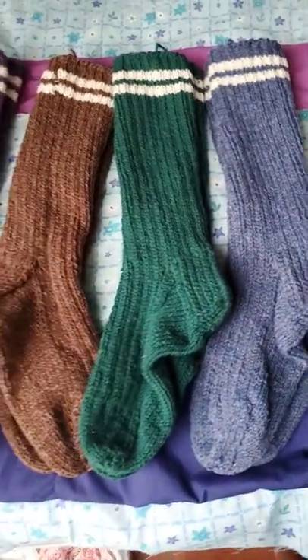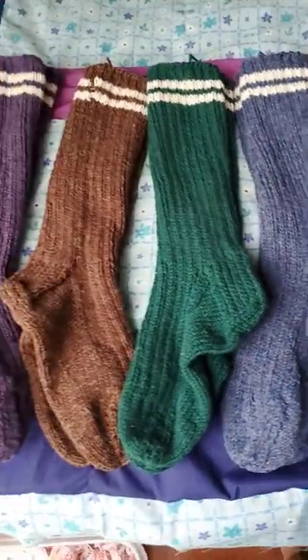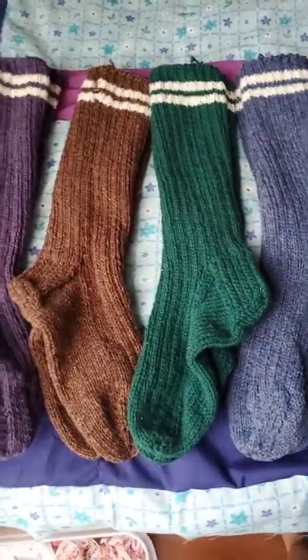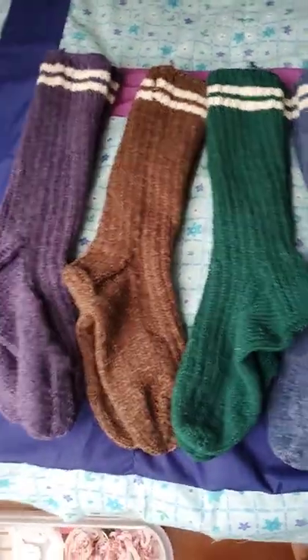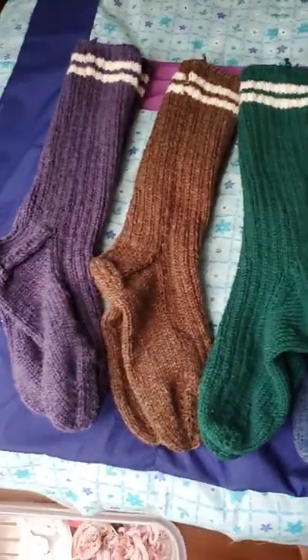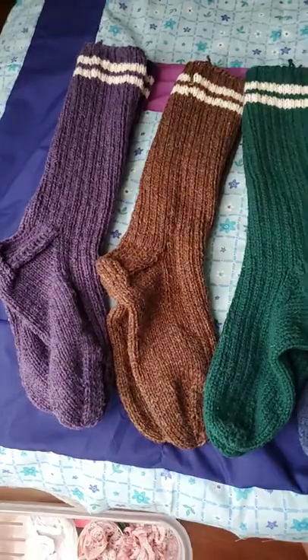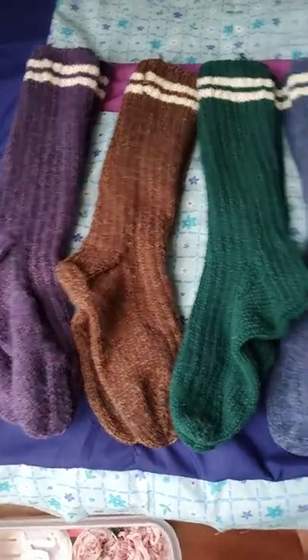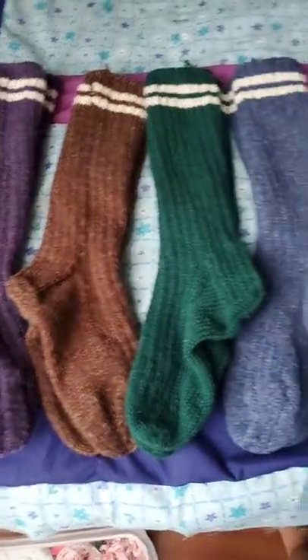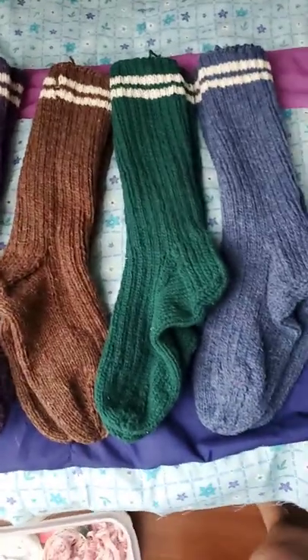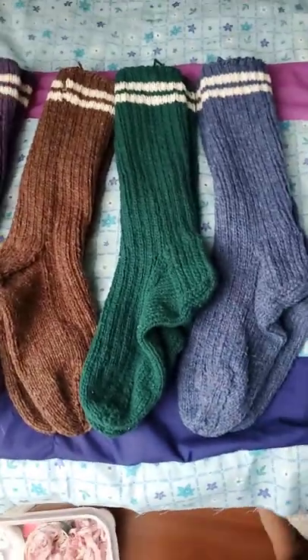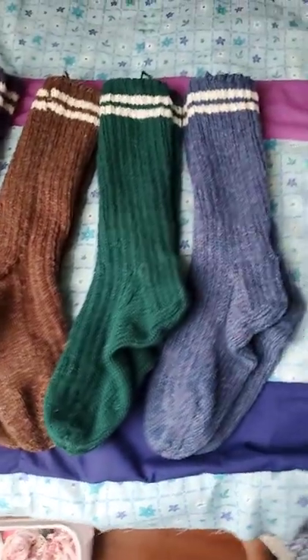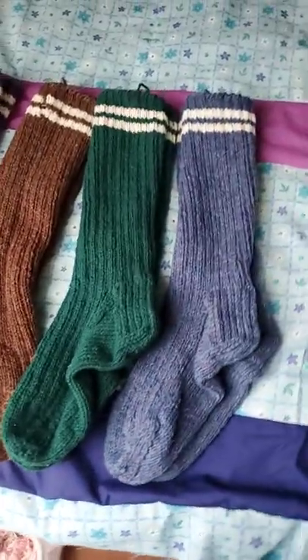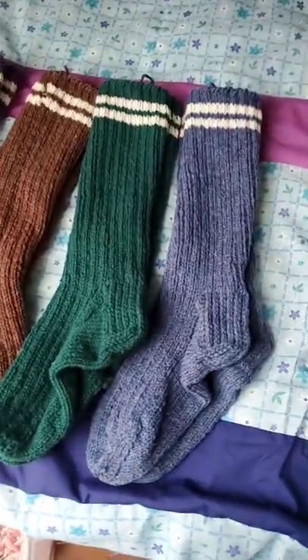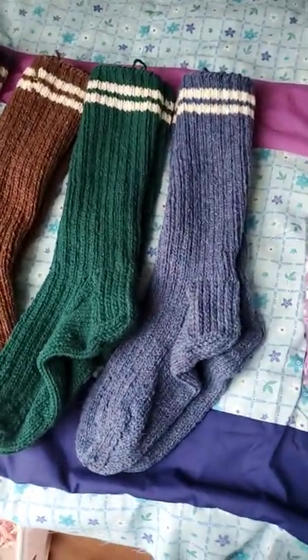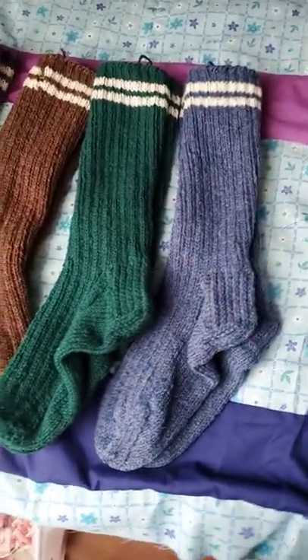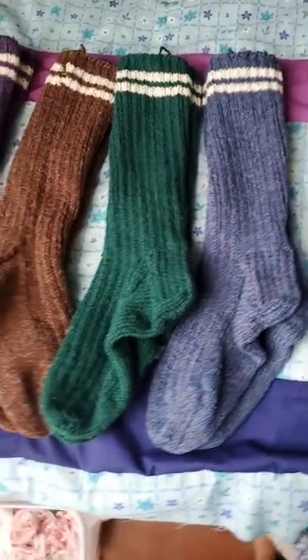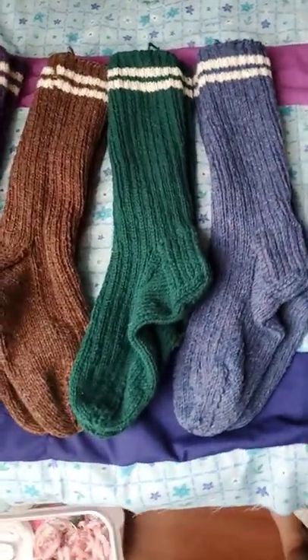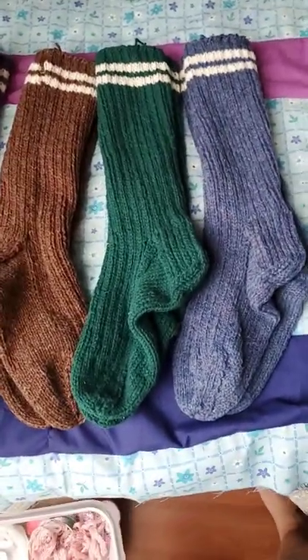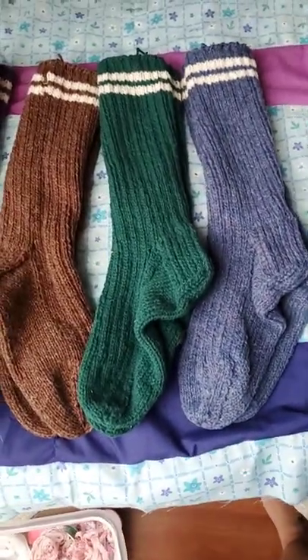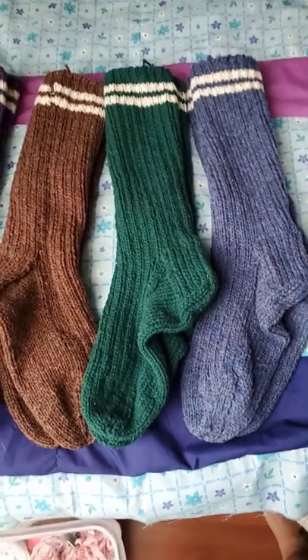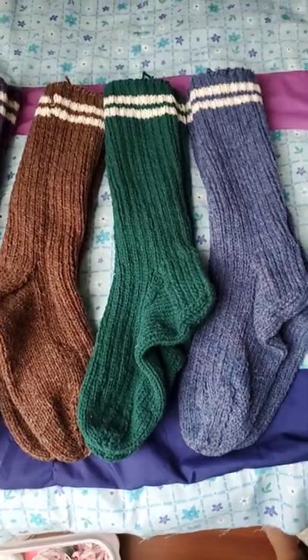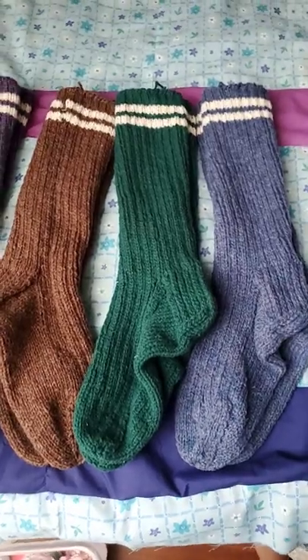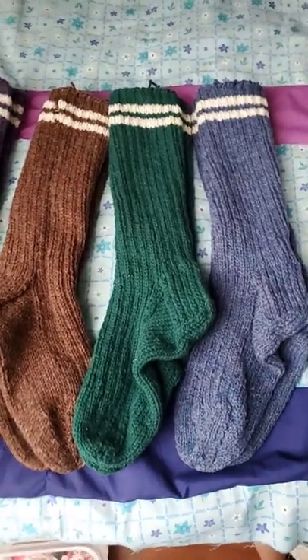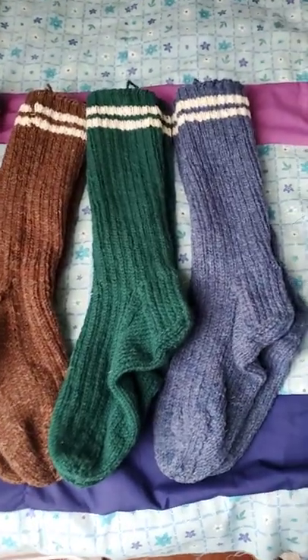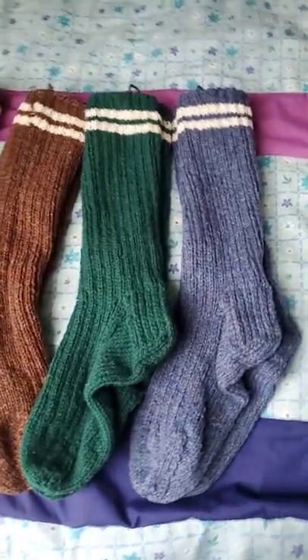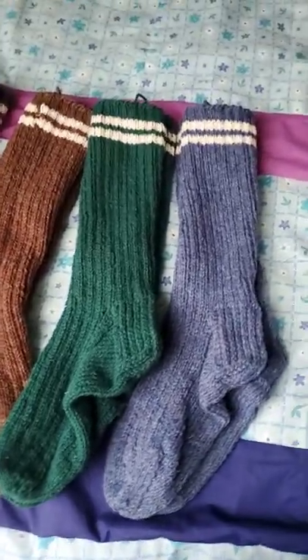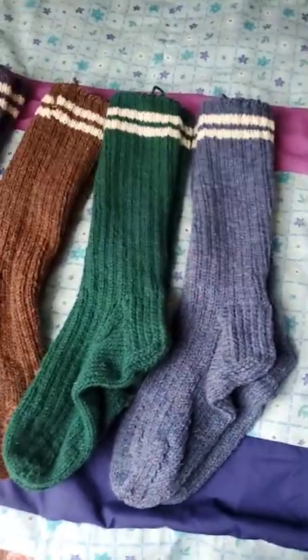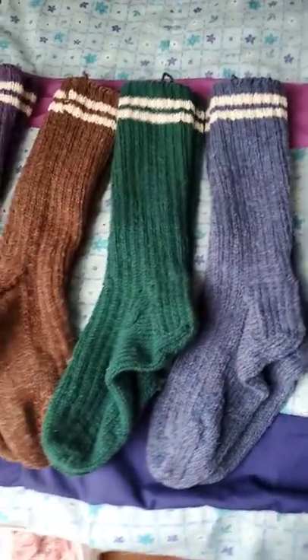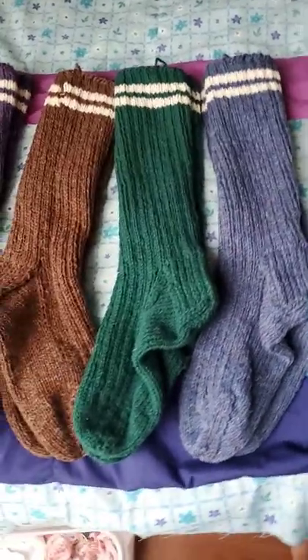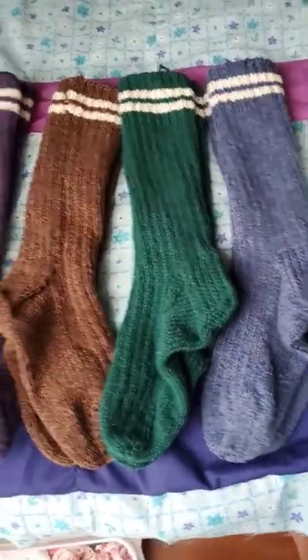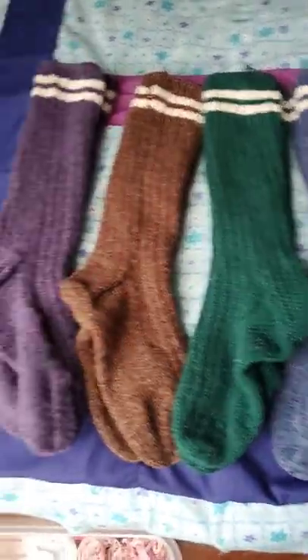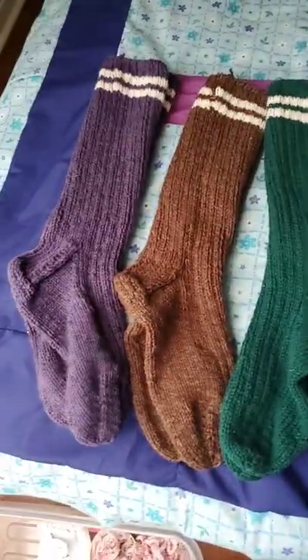I have four of these lovely socks for sale and prices vary. Prices would have to include shipping costs, but these are for sale as well.